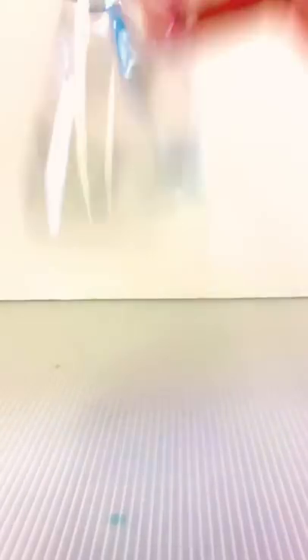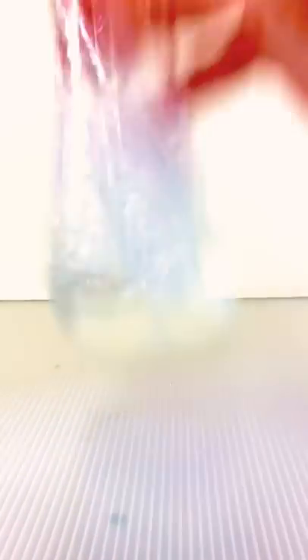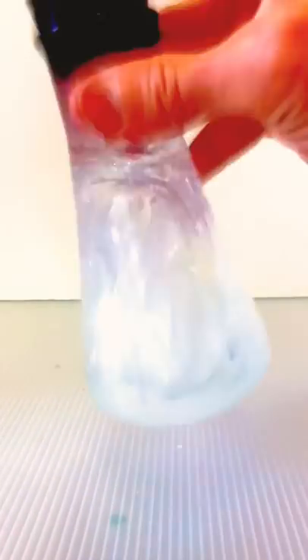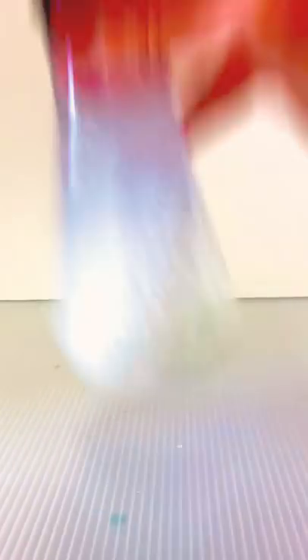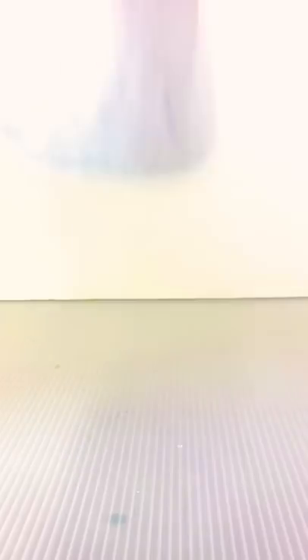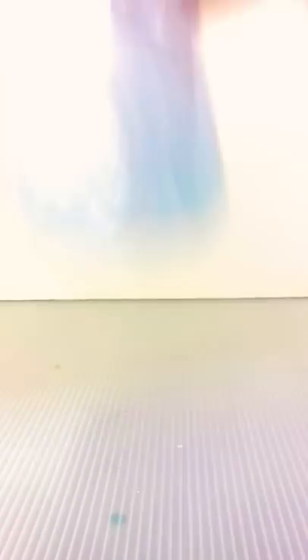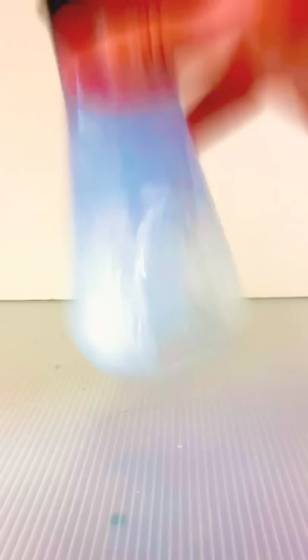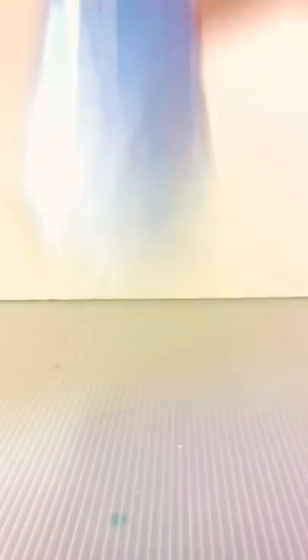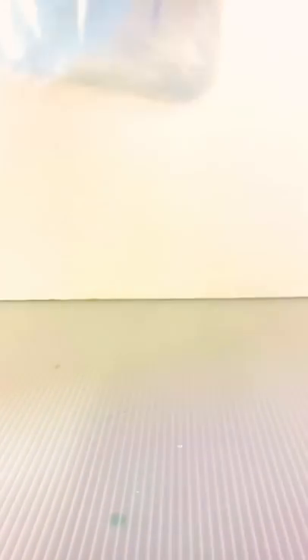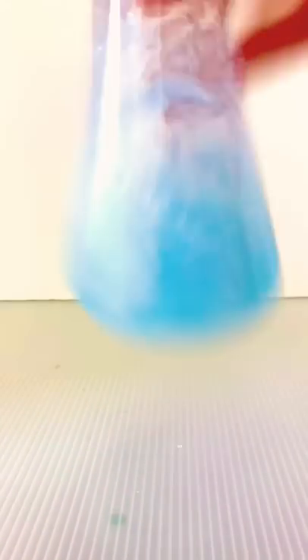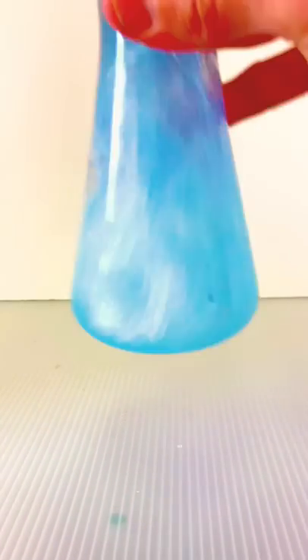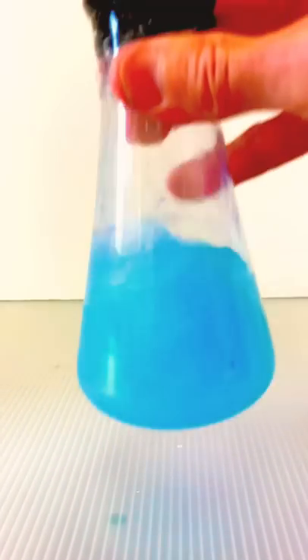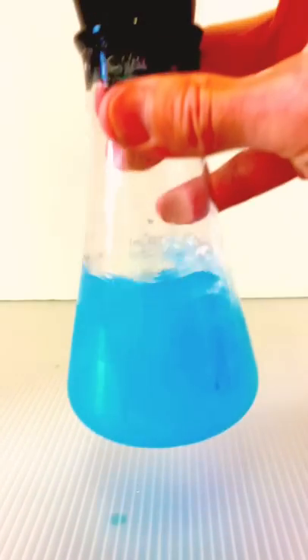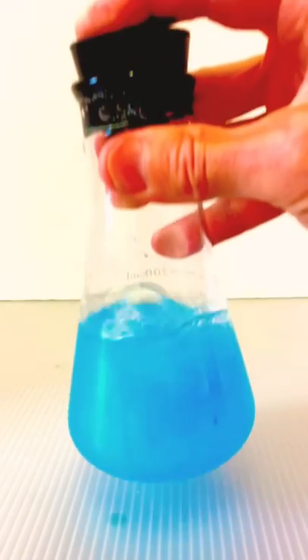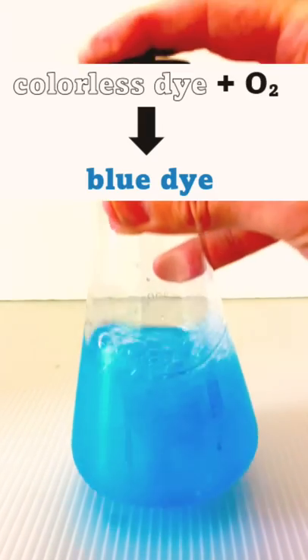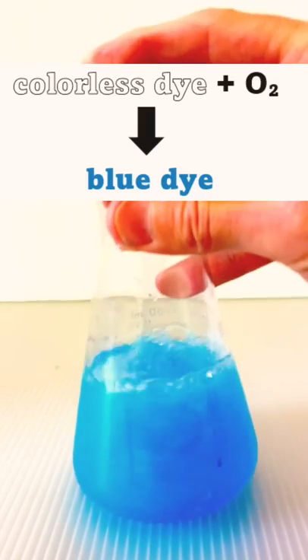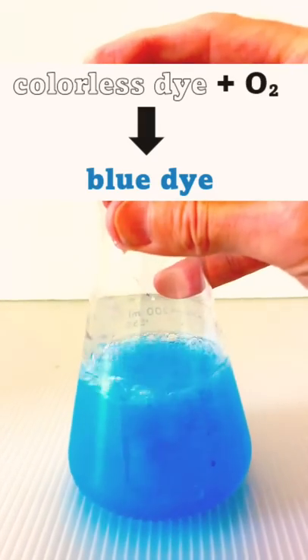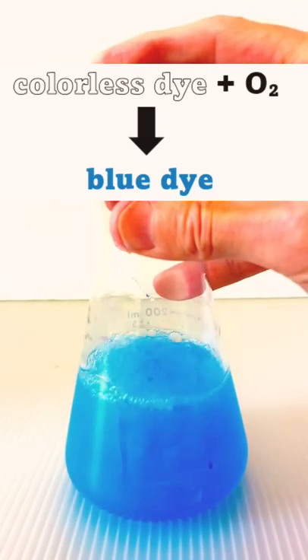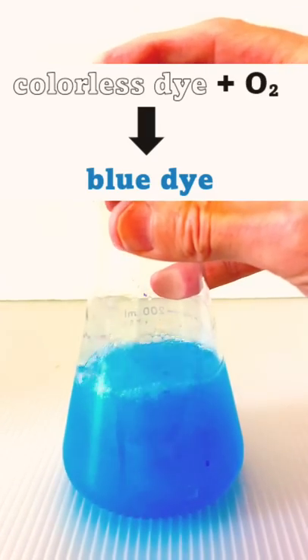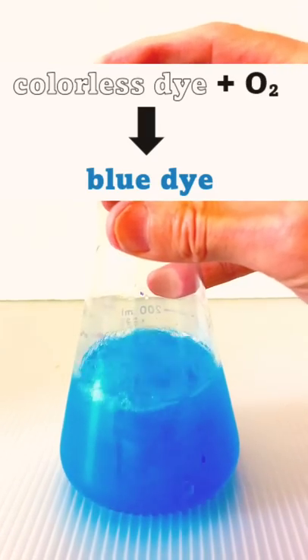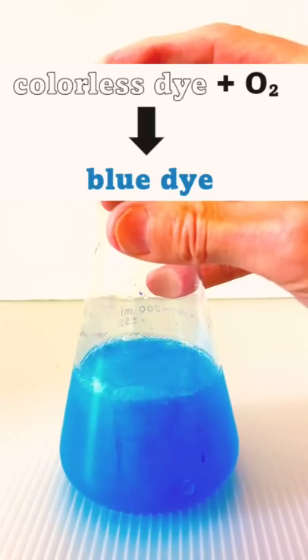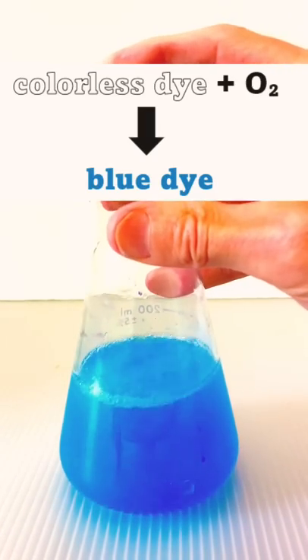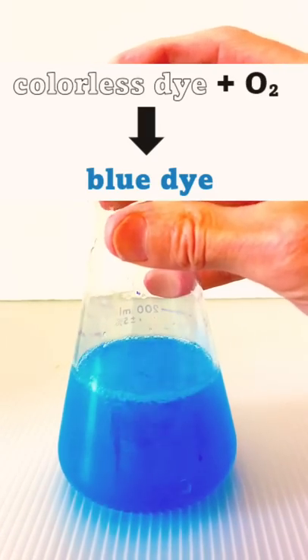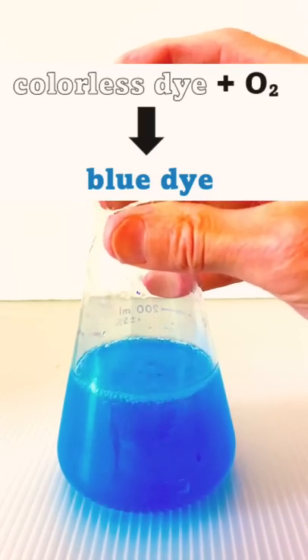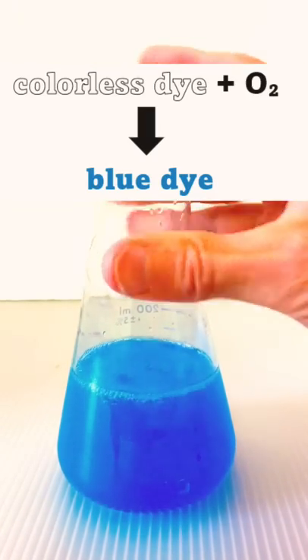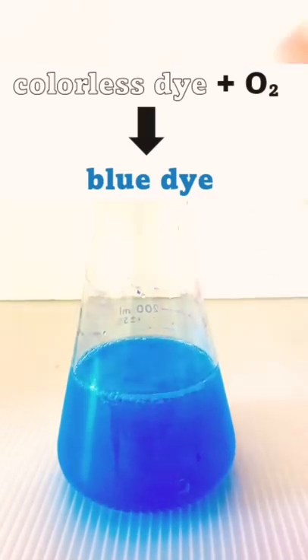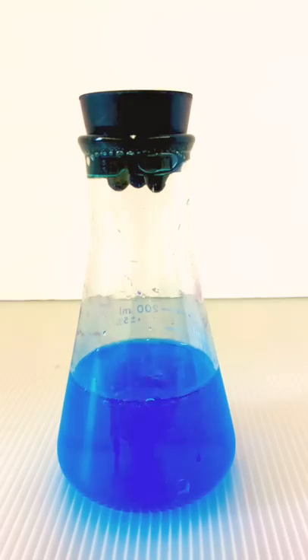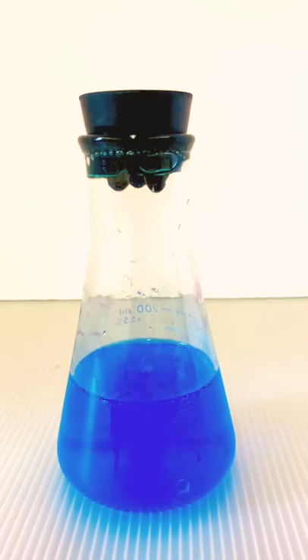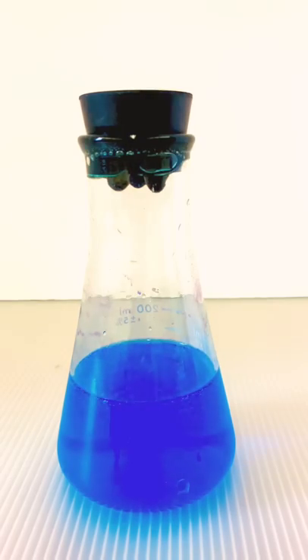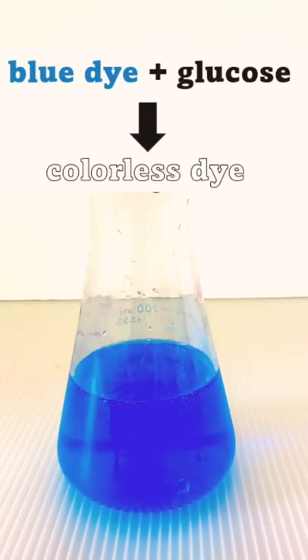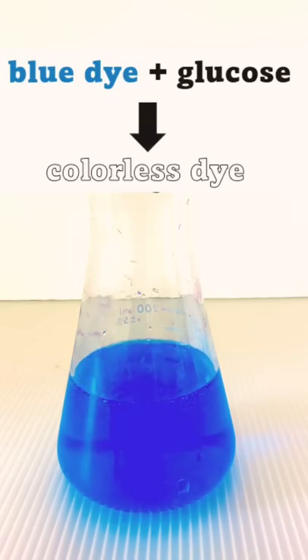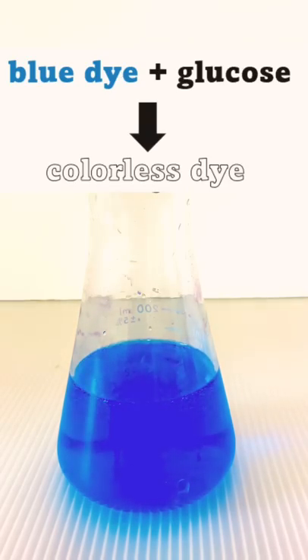and a dye is shaken. Shaking causes the air in the flask to mix with the solution. The oxygen in the air oxidizes the dye, which changes it to a blue color. Here's where the sugar comes in — it chemically